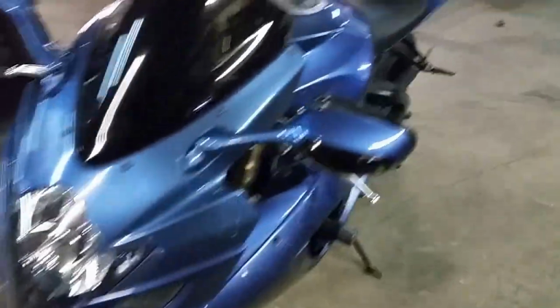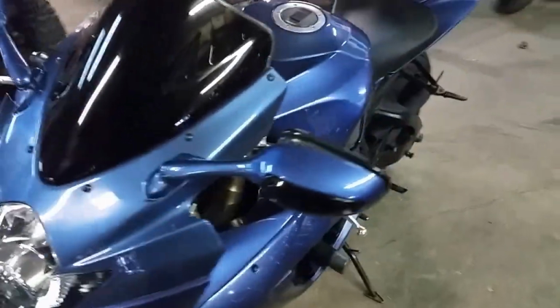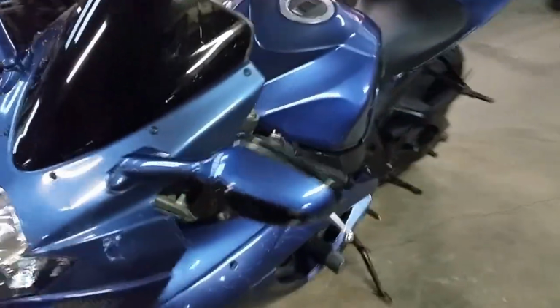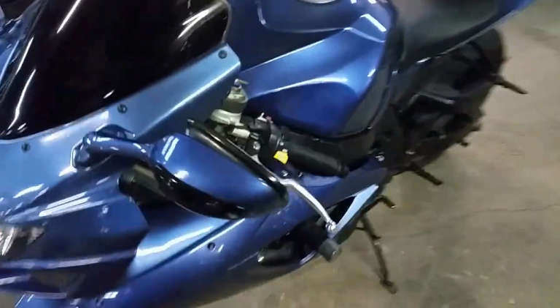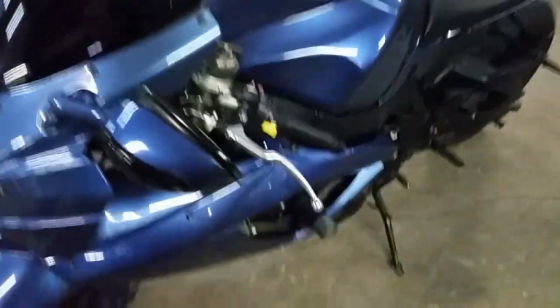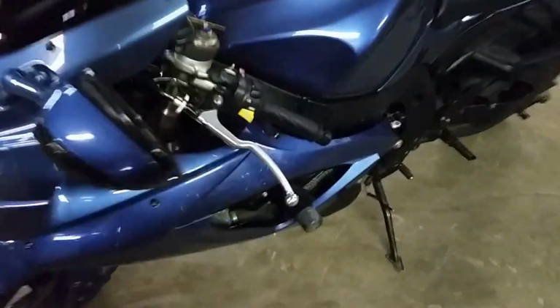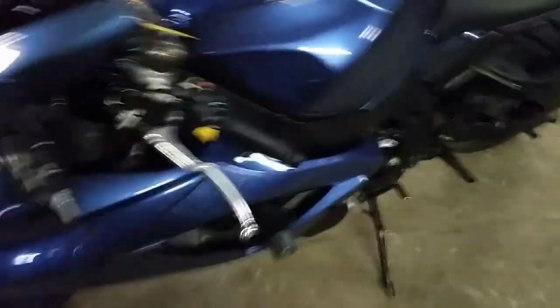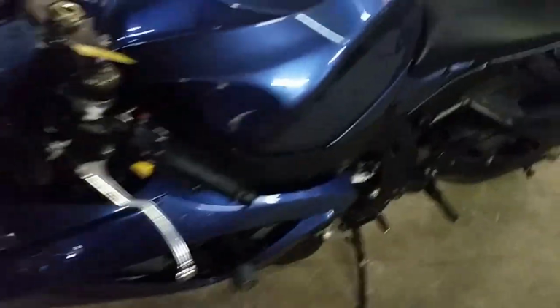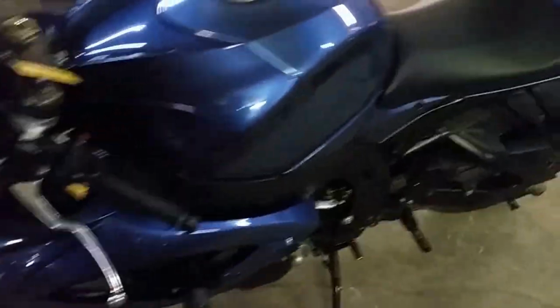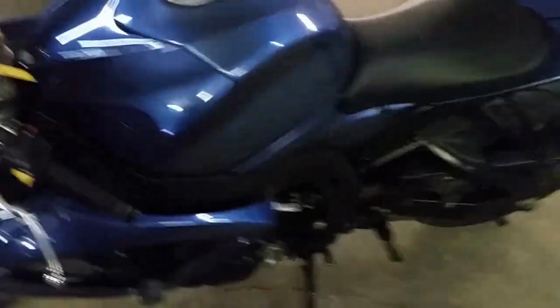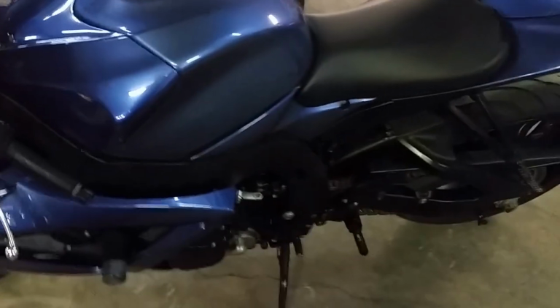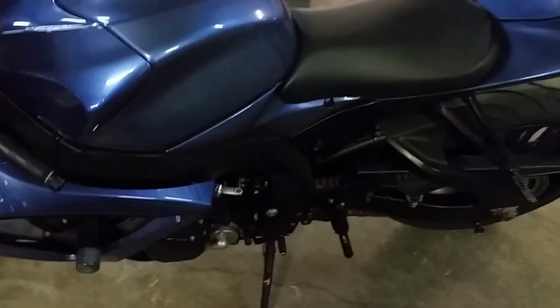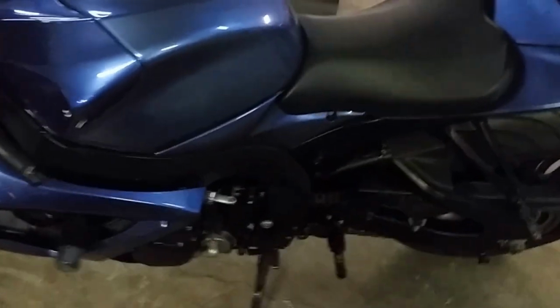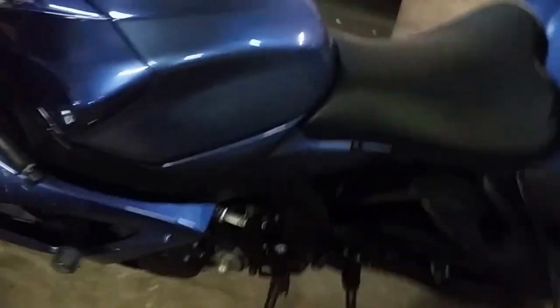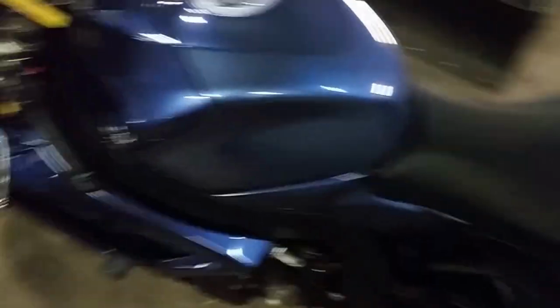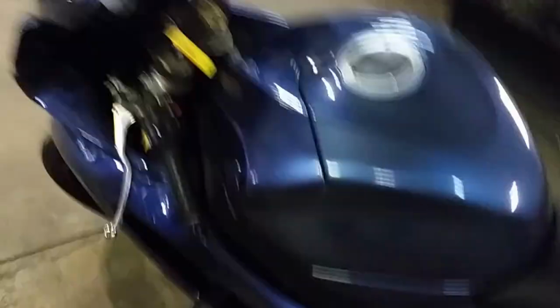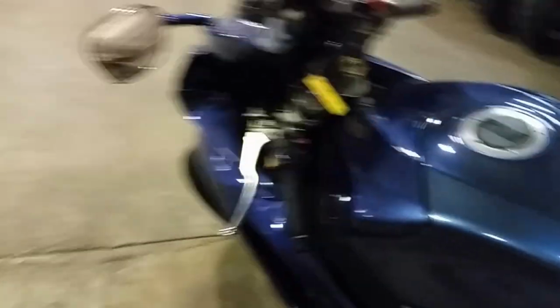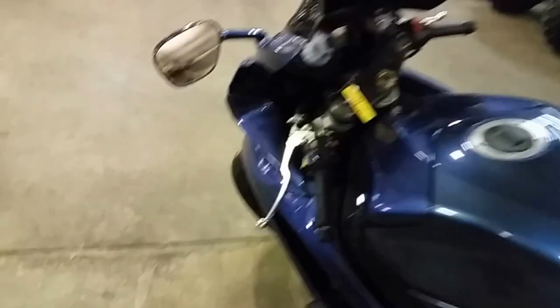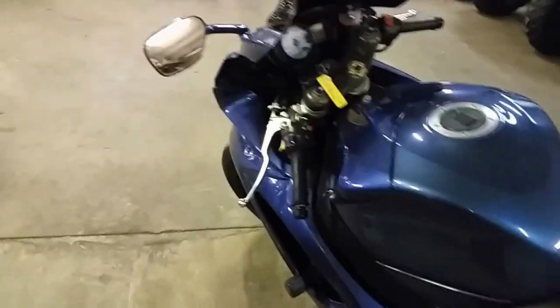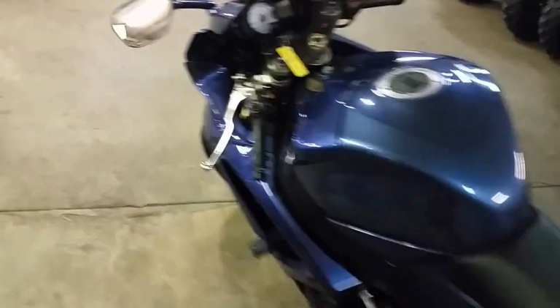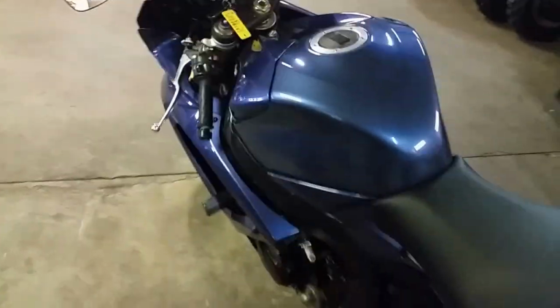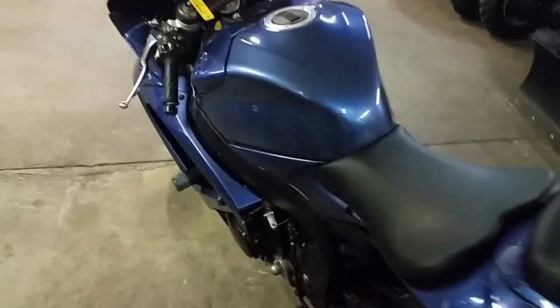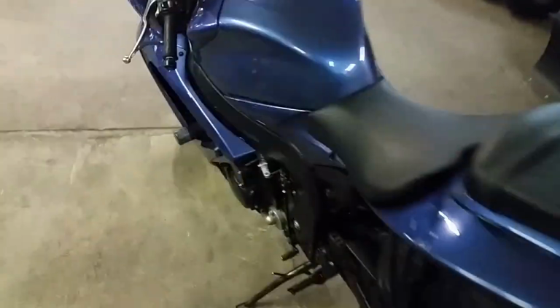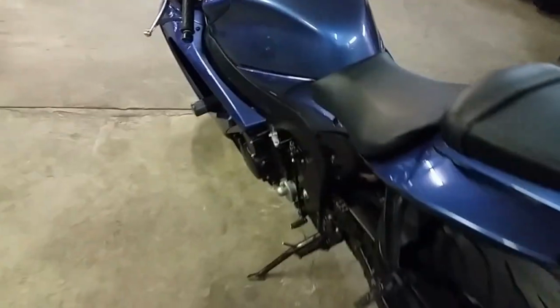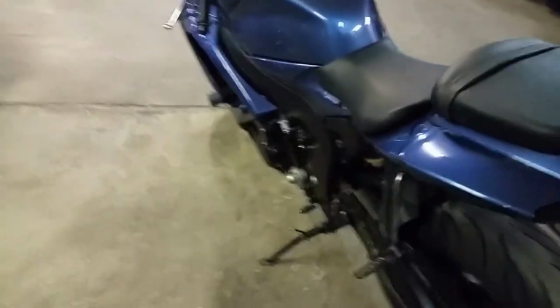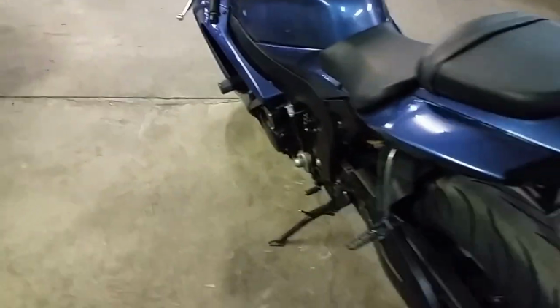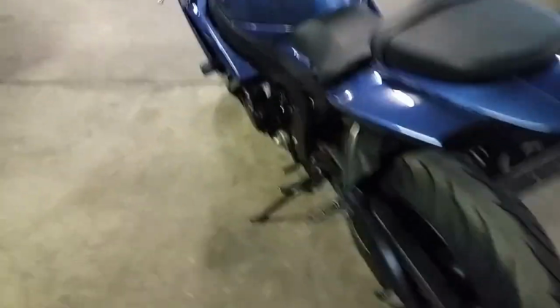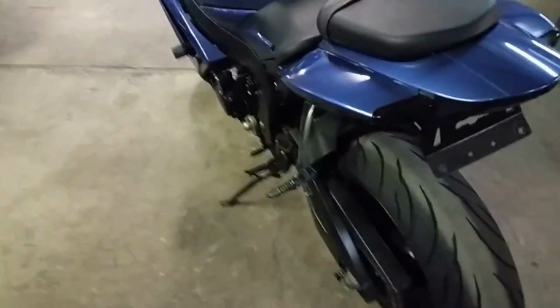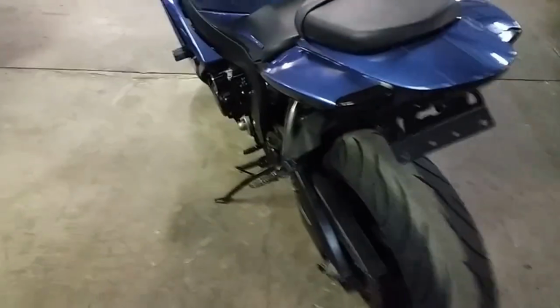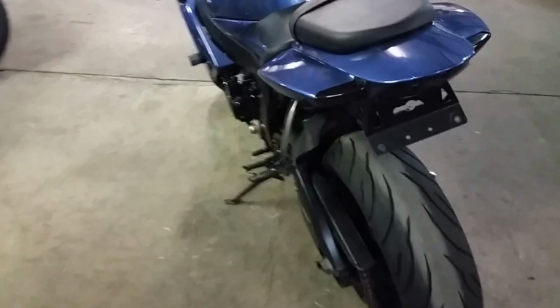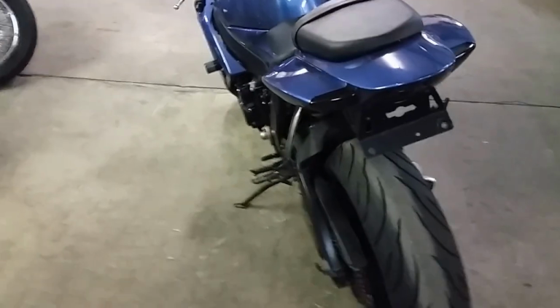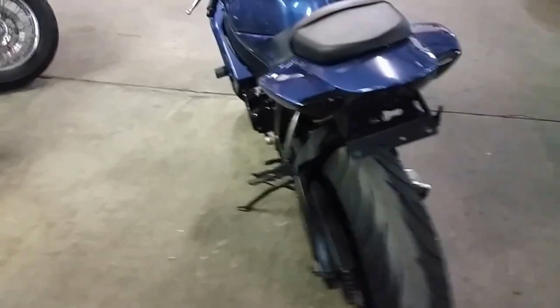Today we've got a great-looking 2007 Suzuki Gixxer 600 for sale. We've got this thing priced to move — it's only $5,800, Drew.